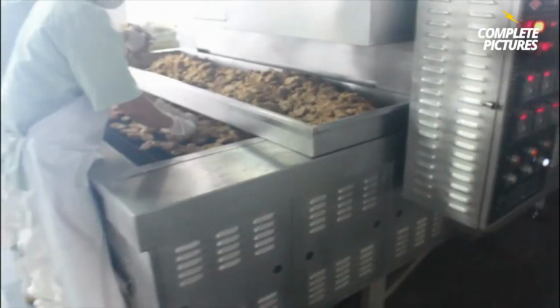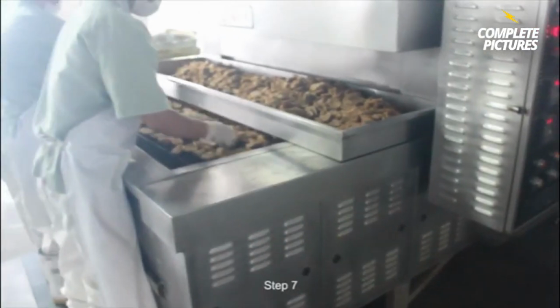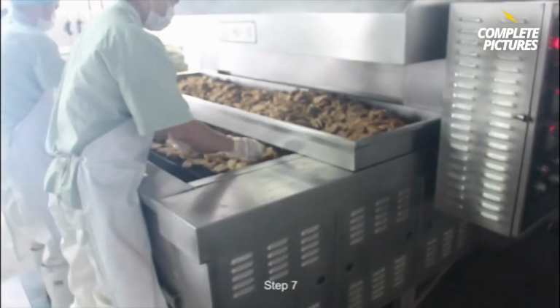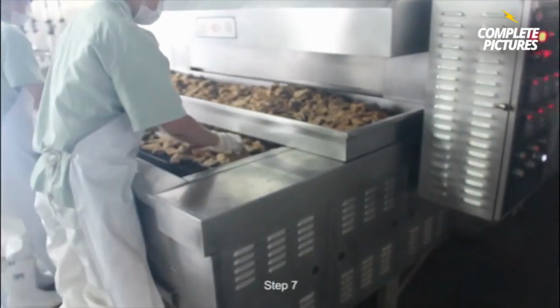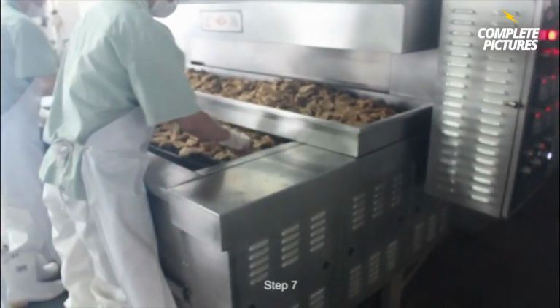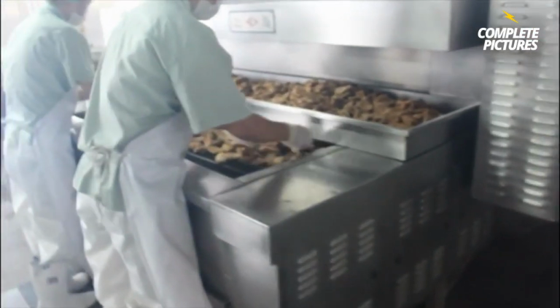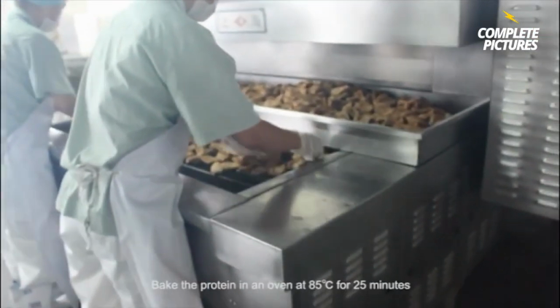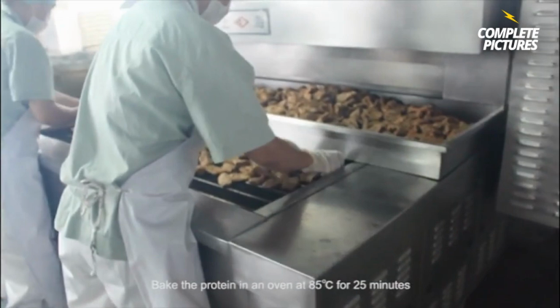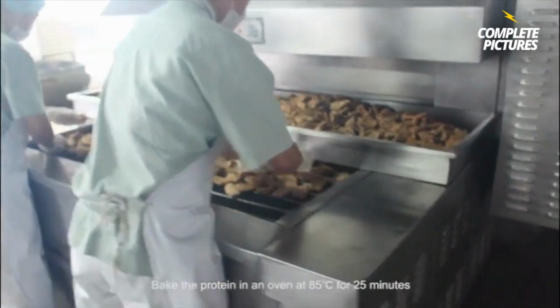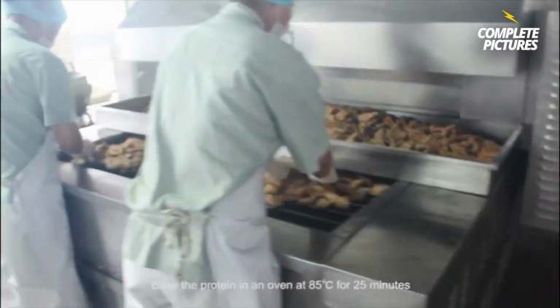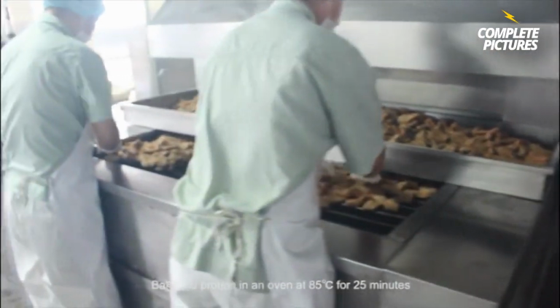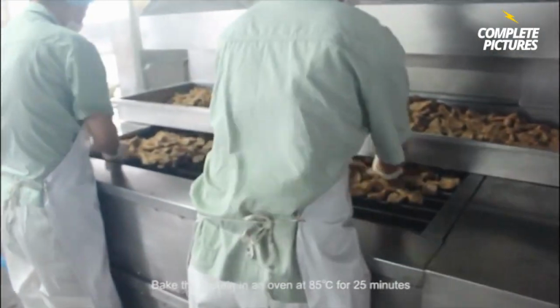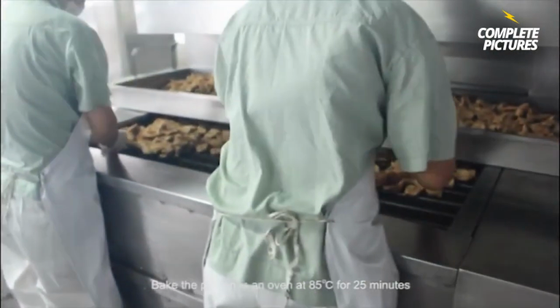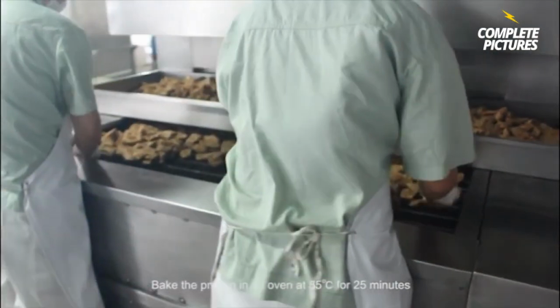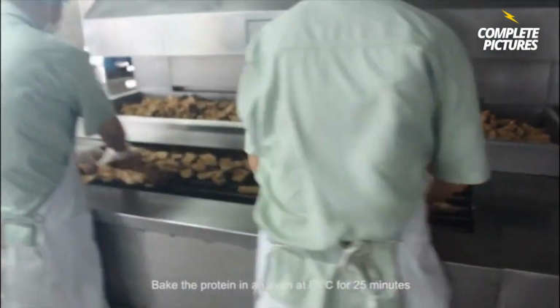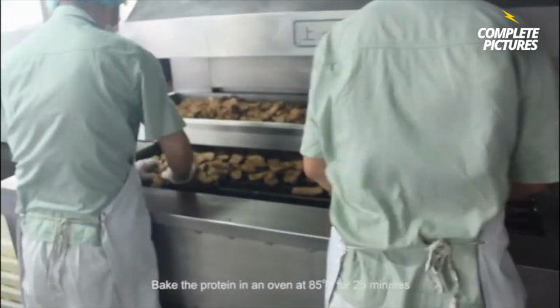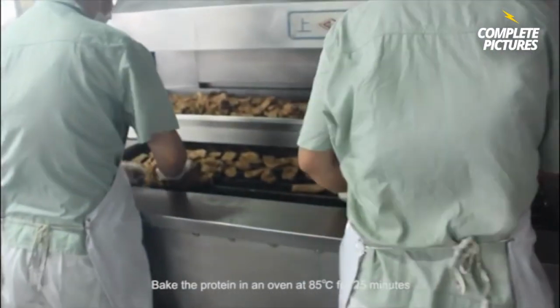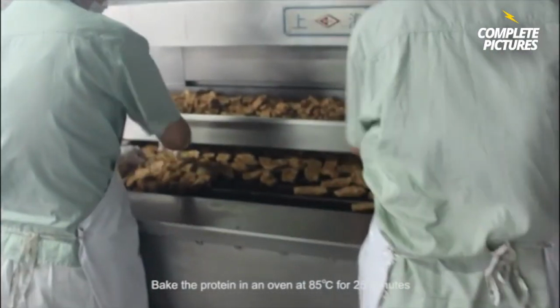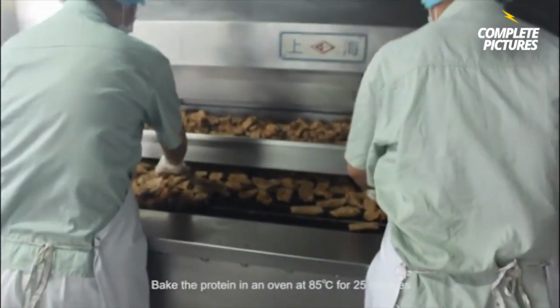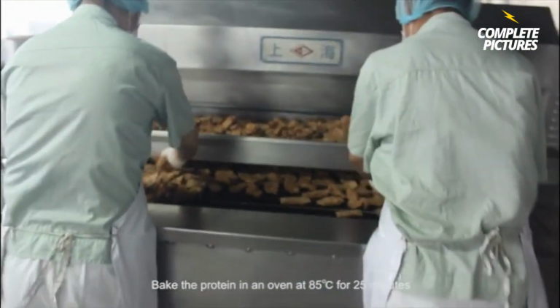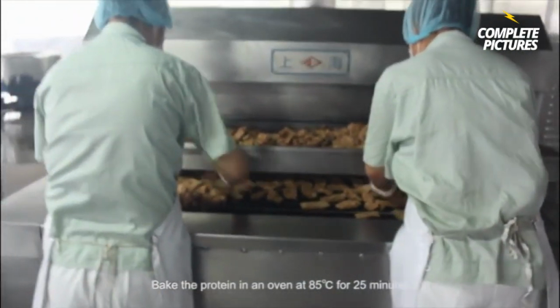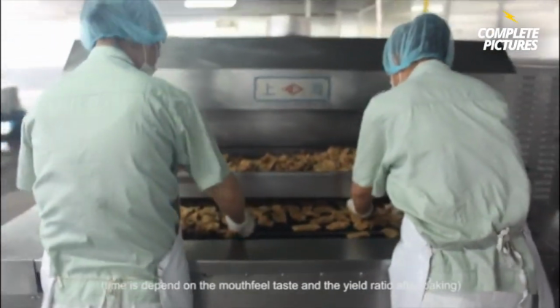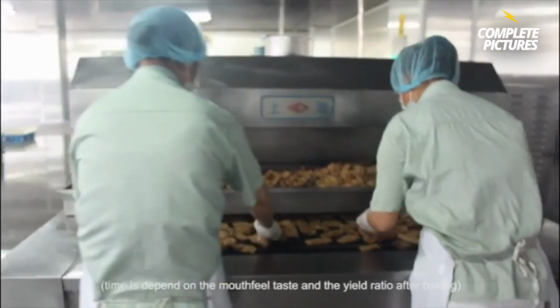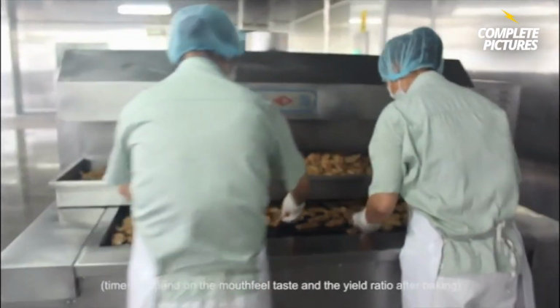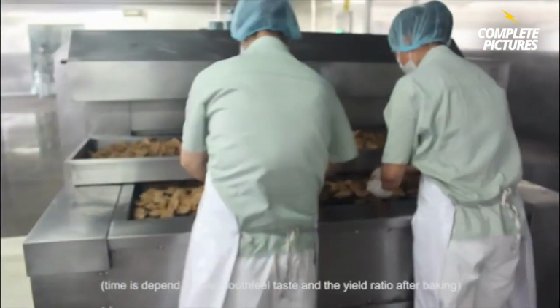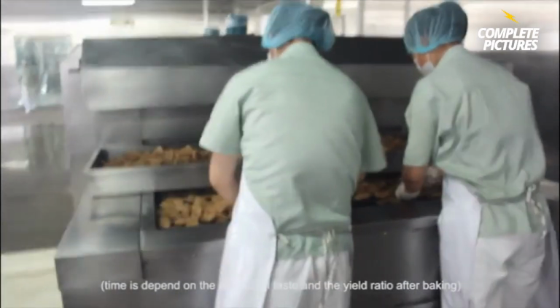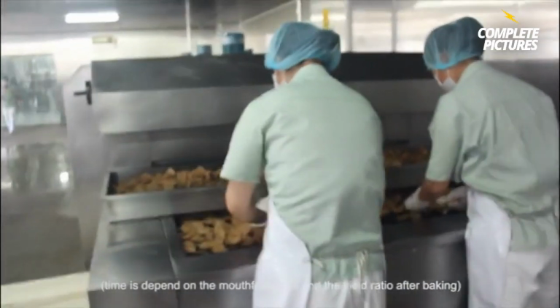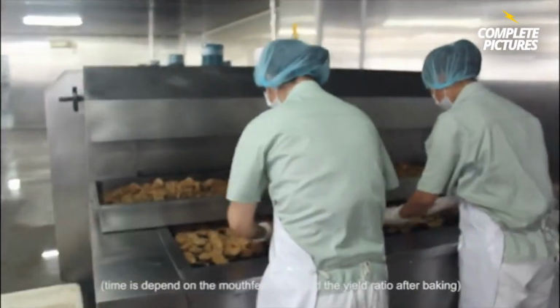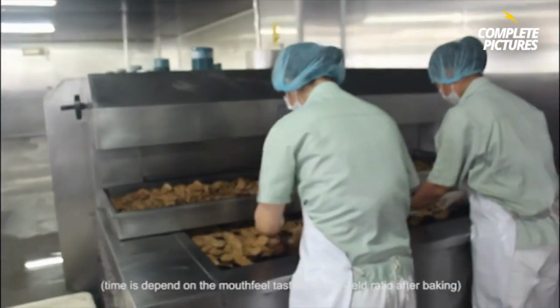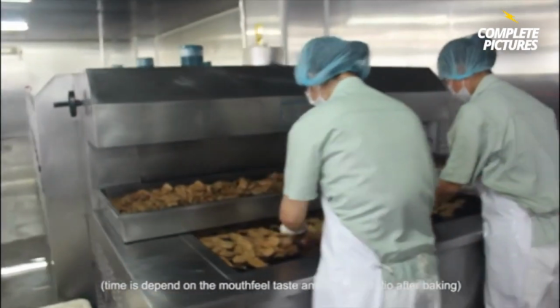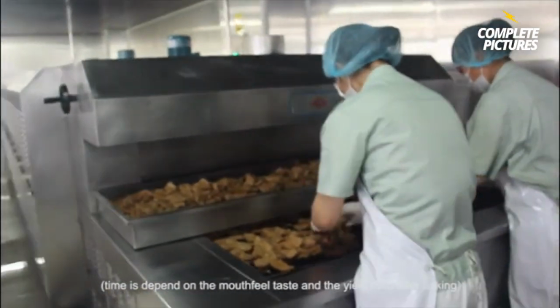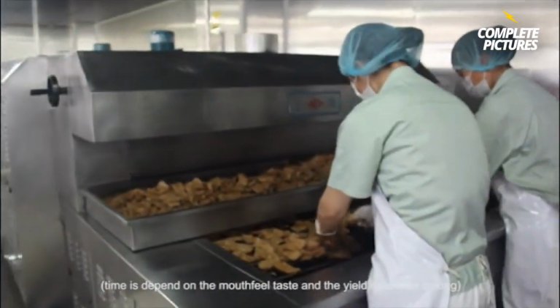Step 7. Bake the protein in an oven at 85 degrees for 25 minutes. Time depends on the desired mouthfeel and the yield ratio after baking.